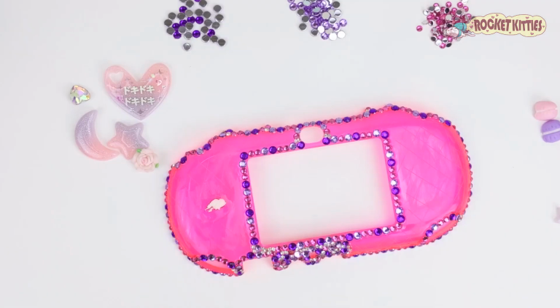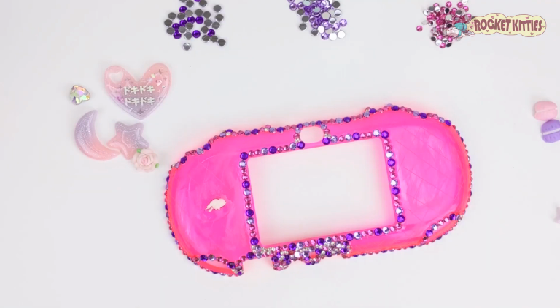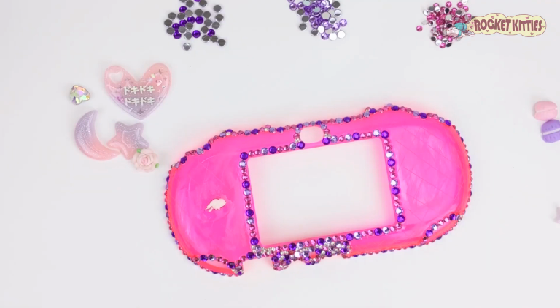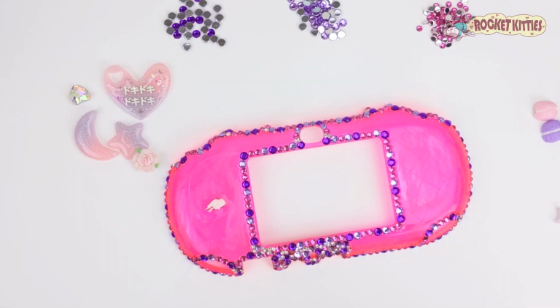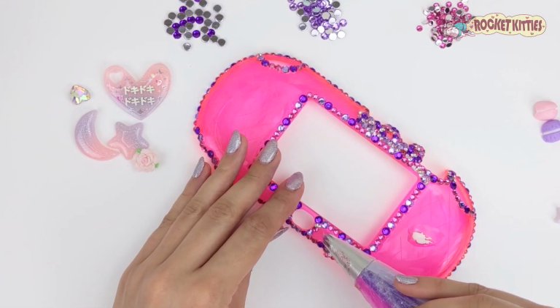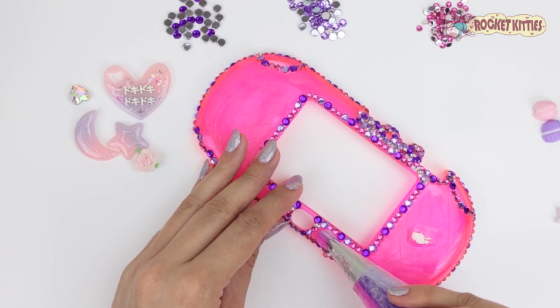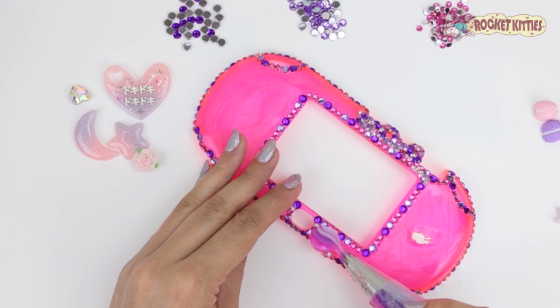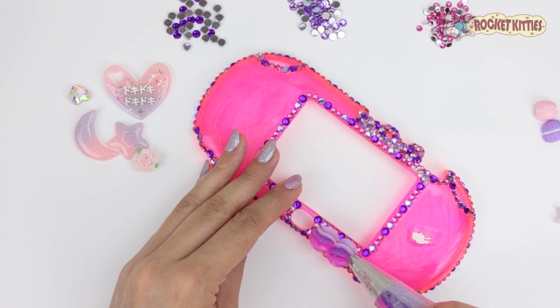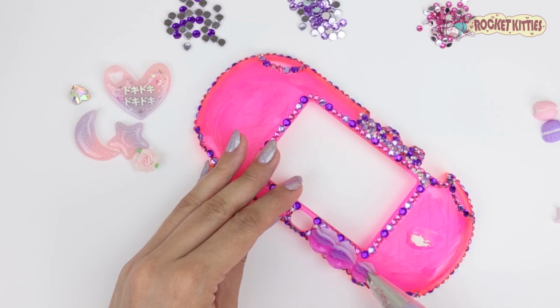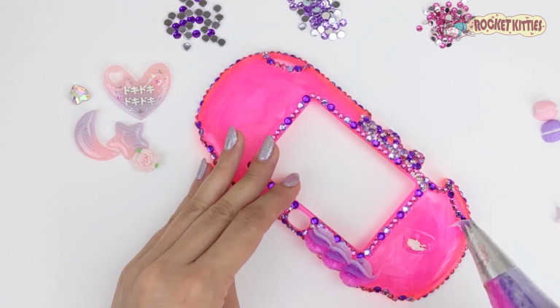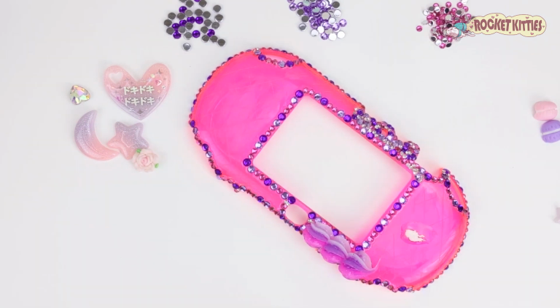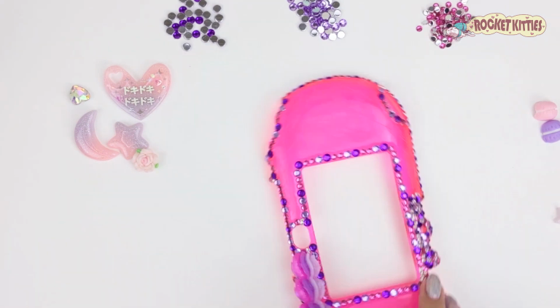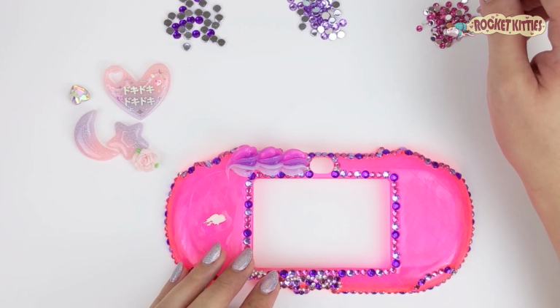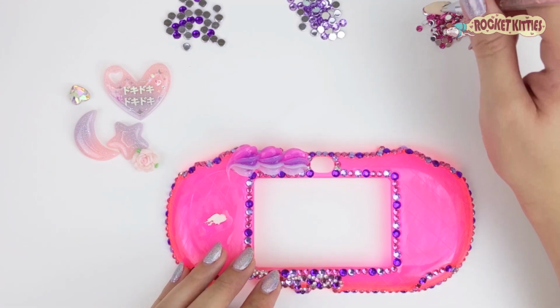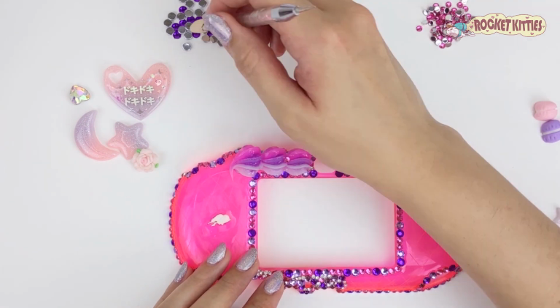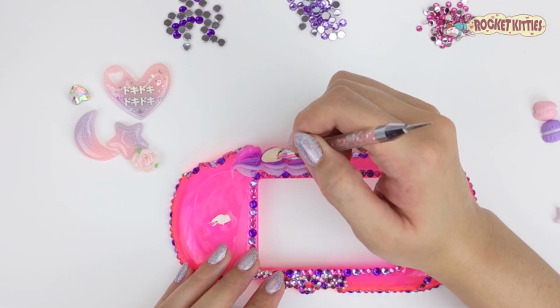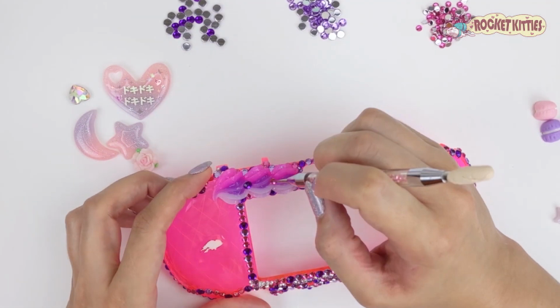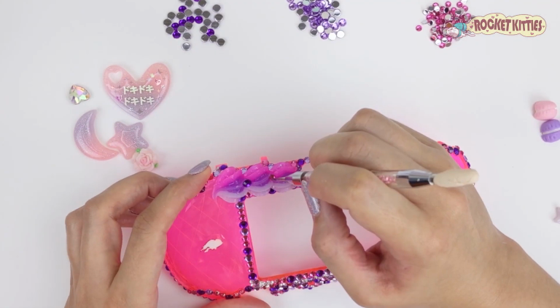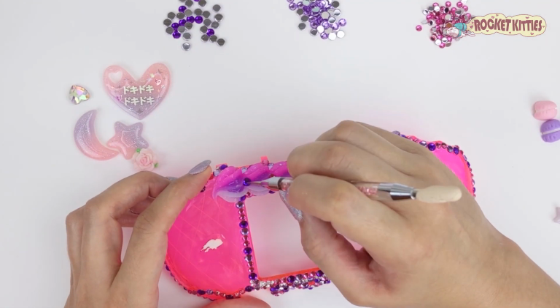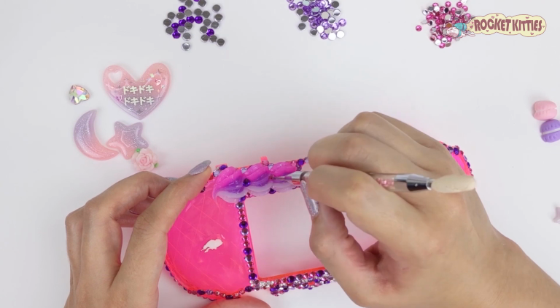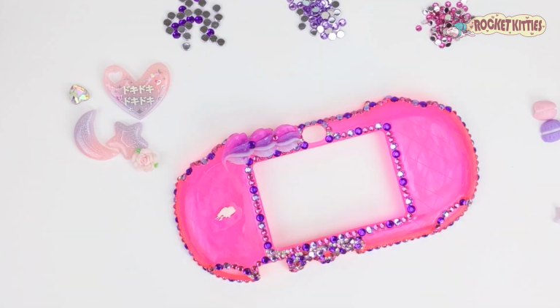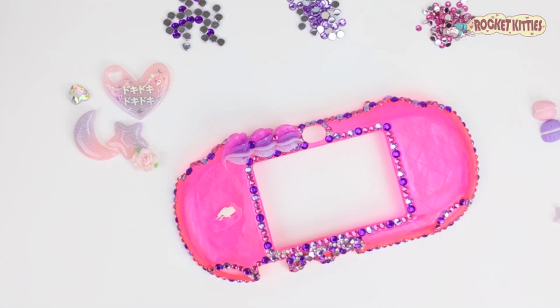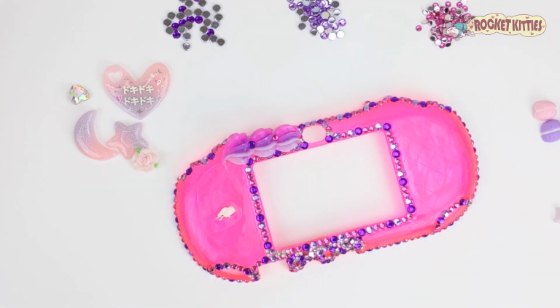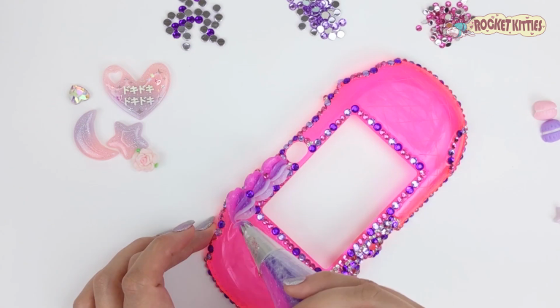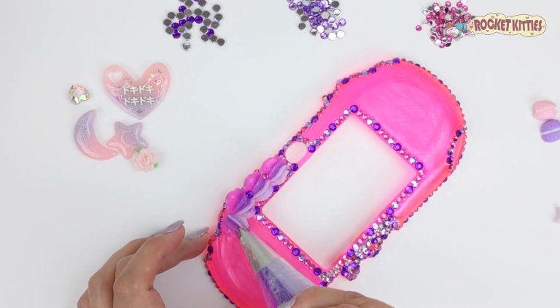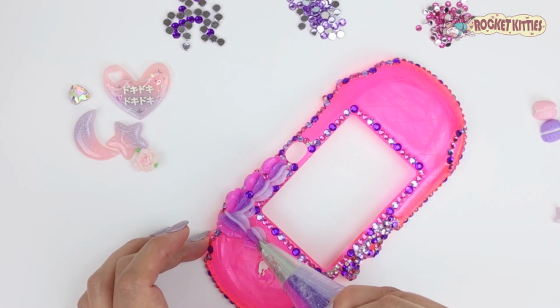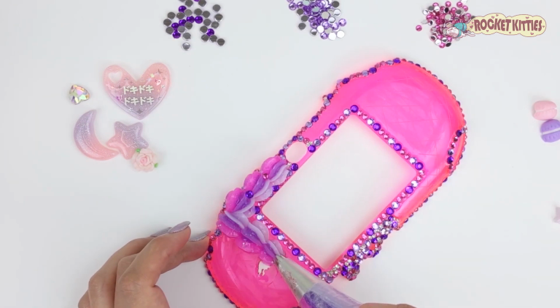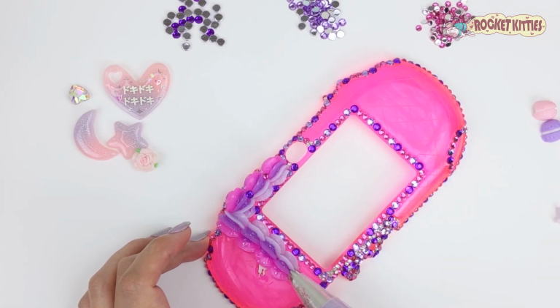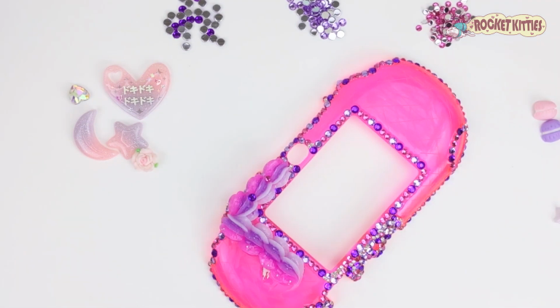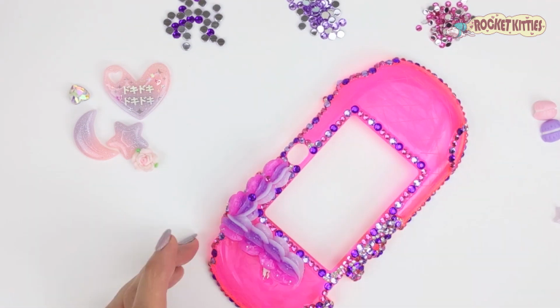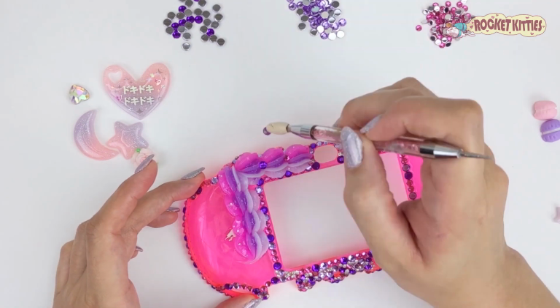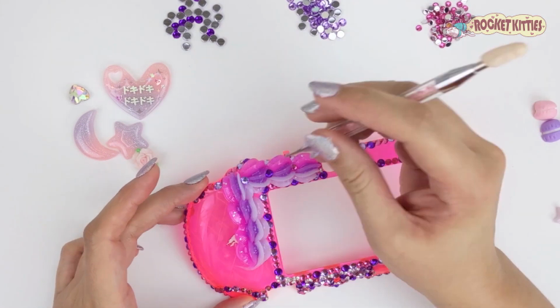Hey guys, it's Raquel with RocketKitties and today you're gonna watch me whip this super vibrant, super cool PS Vita case. For this case we went with a pastel purple, bright purple, and bright pink theme.